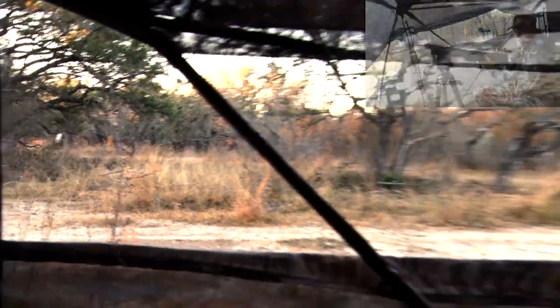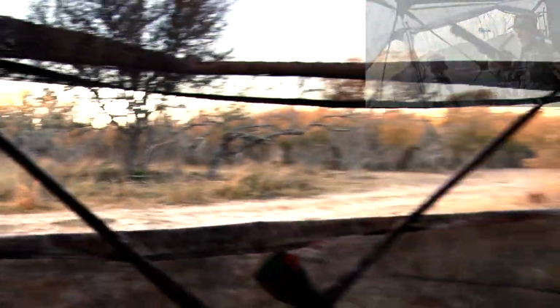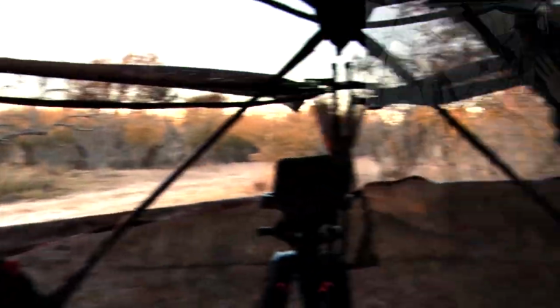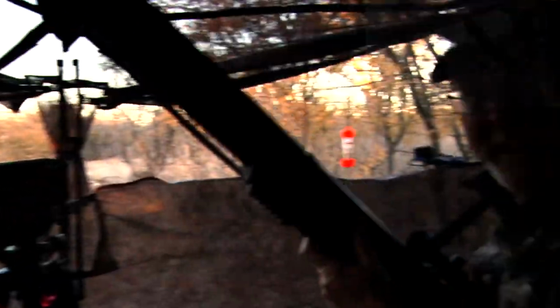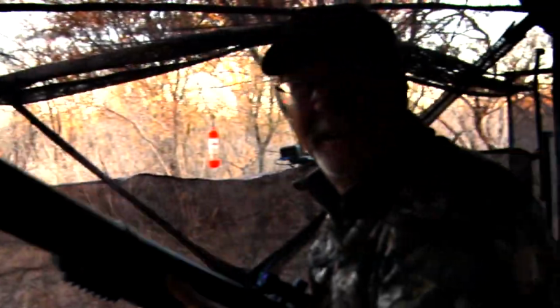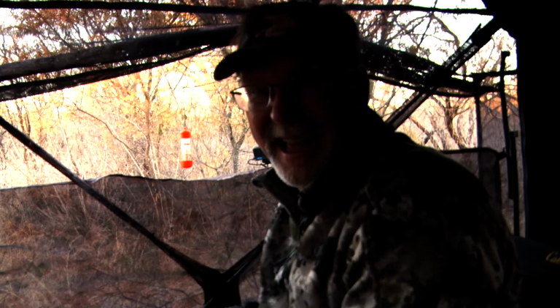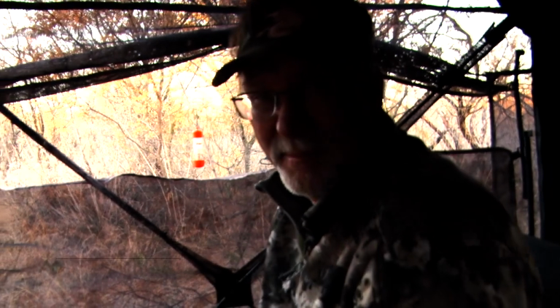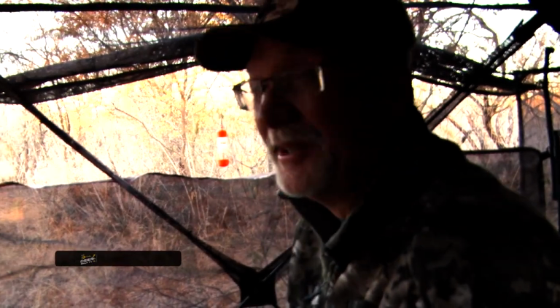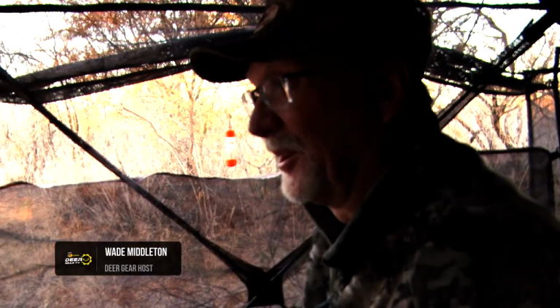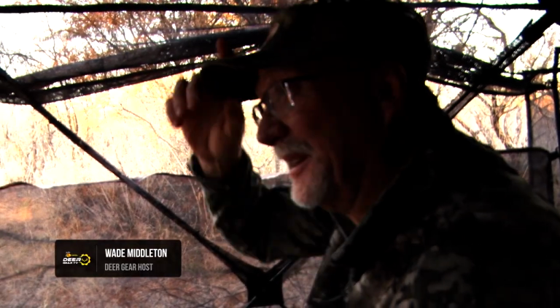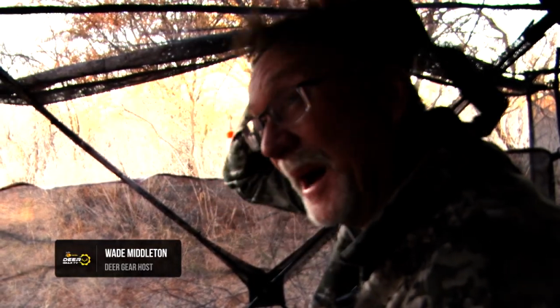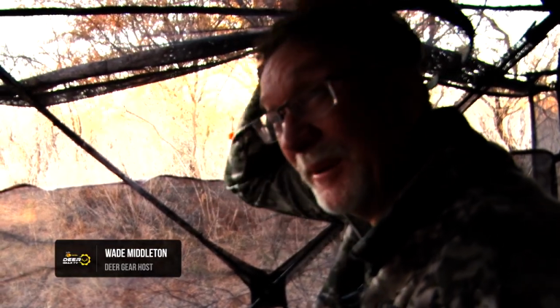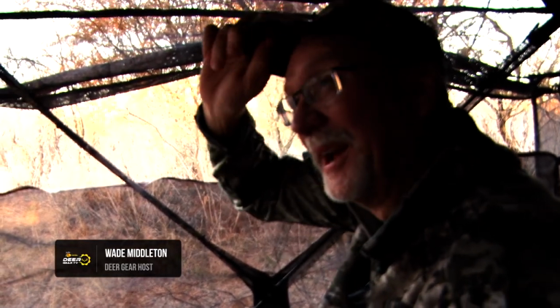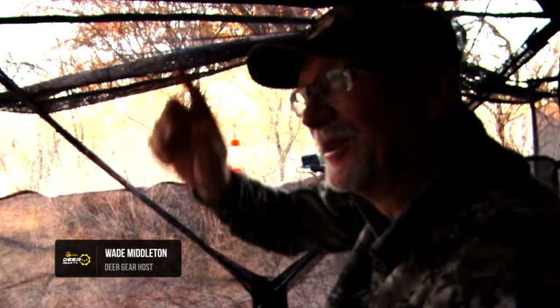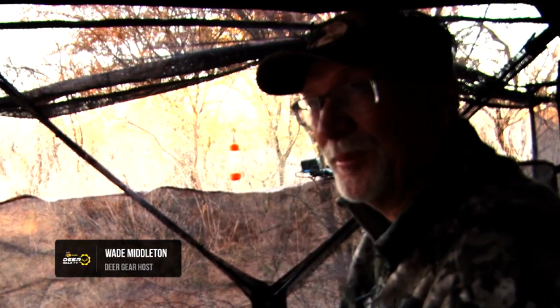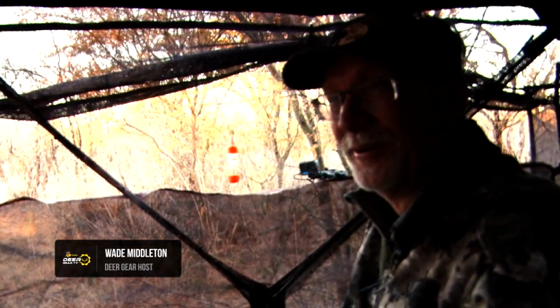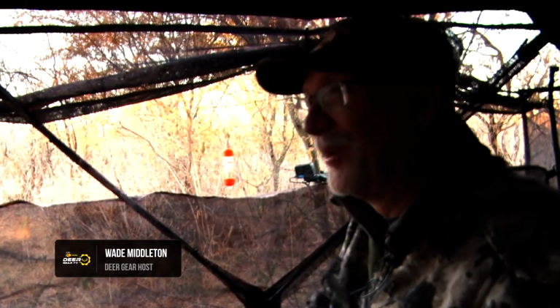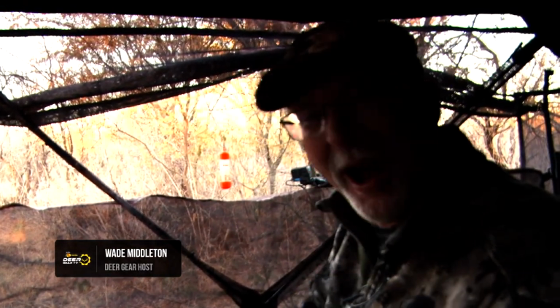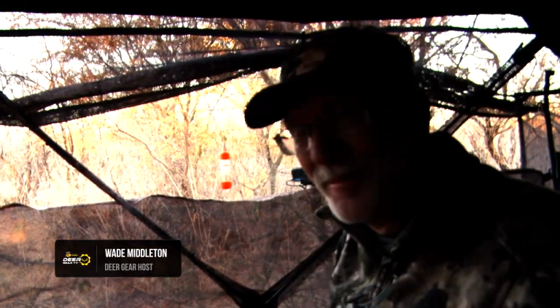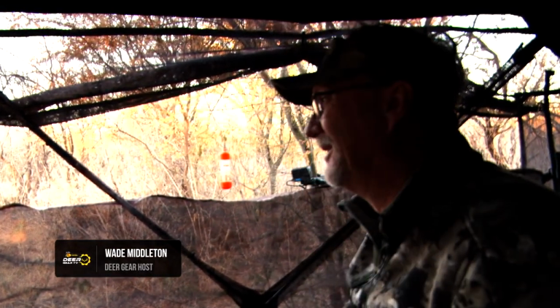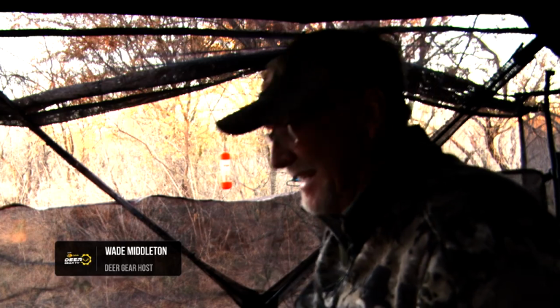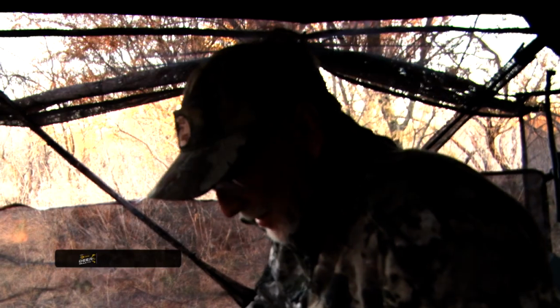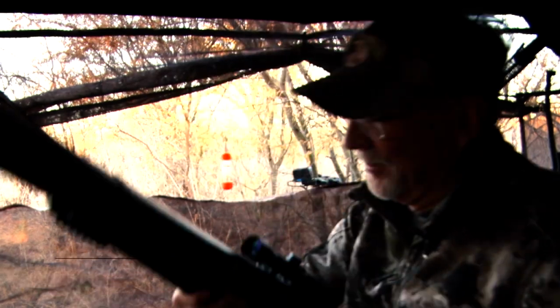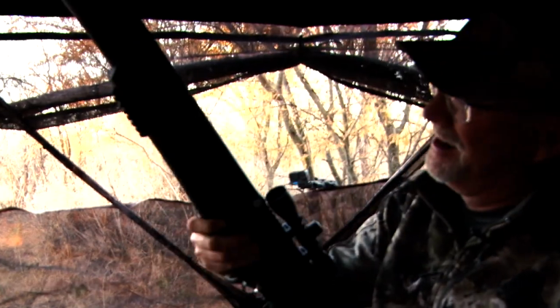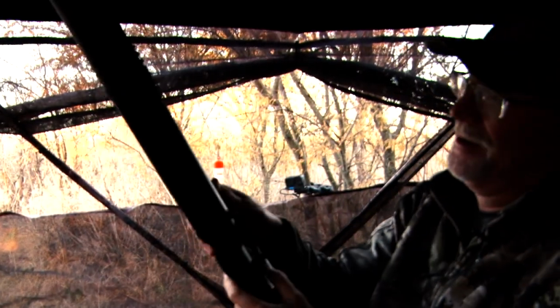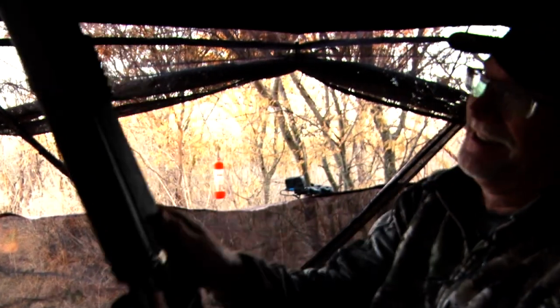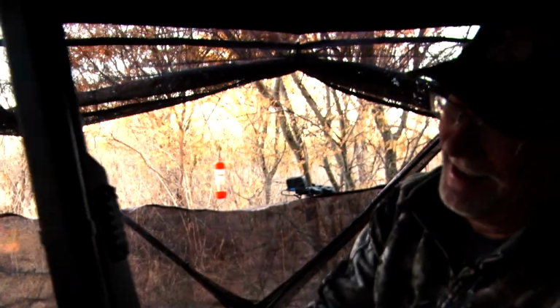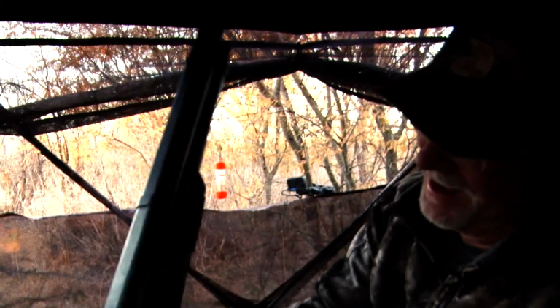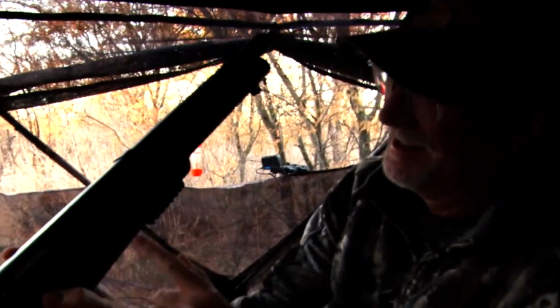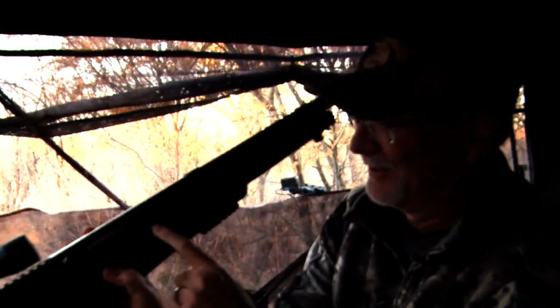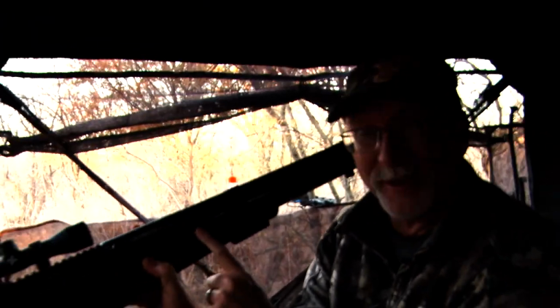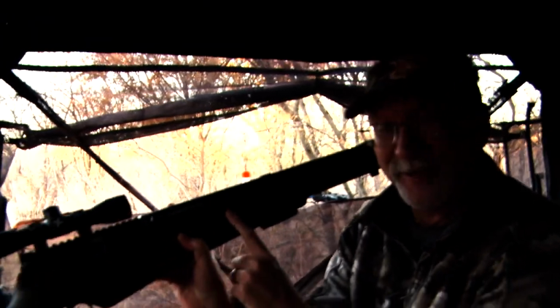We just crushed him! I mean we just crushed him. That is a cool big old nine point. What an awesome morning. We're hunting!